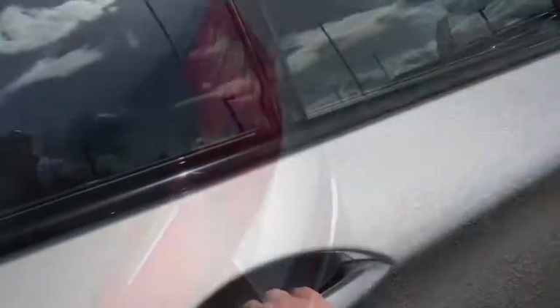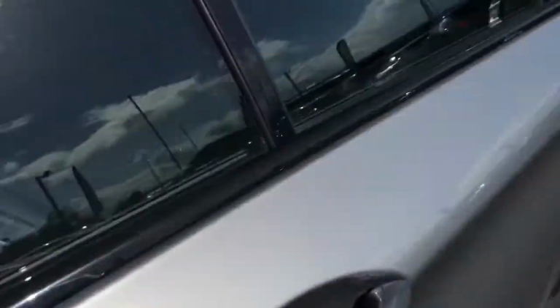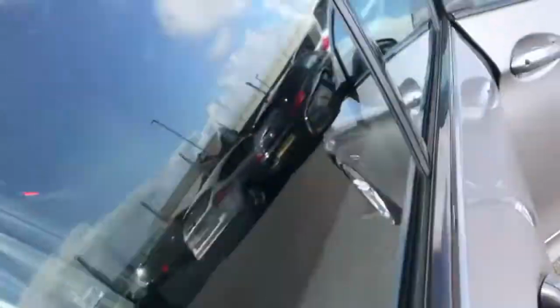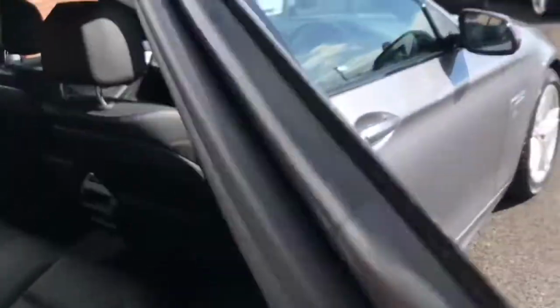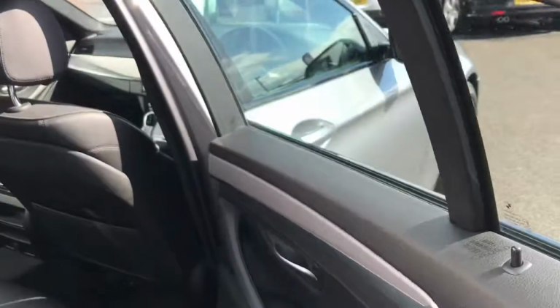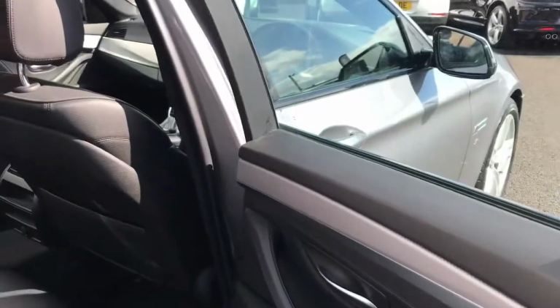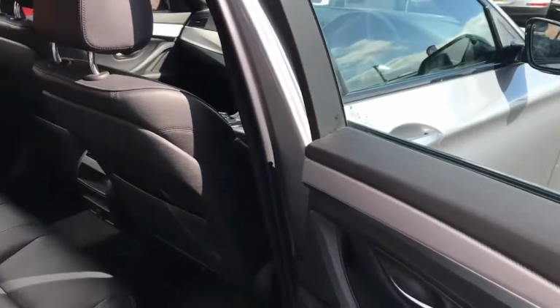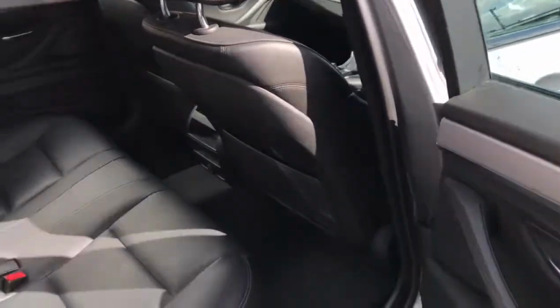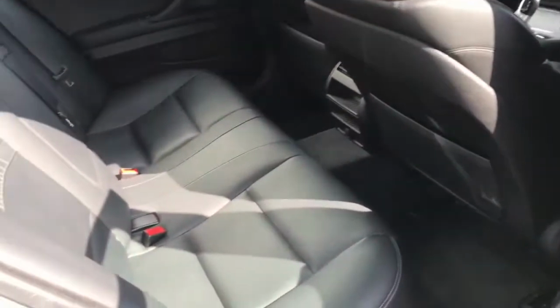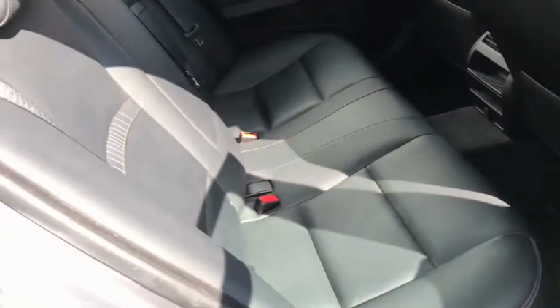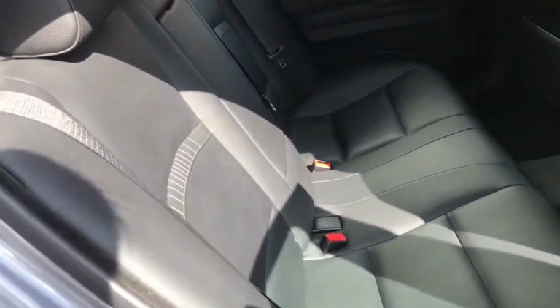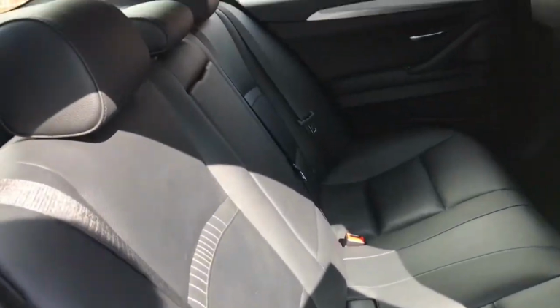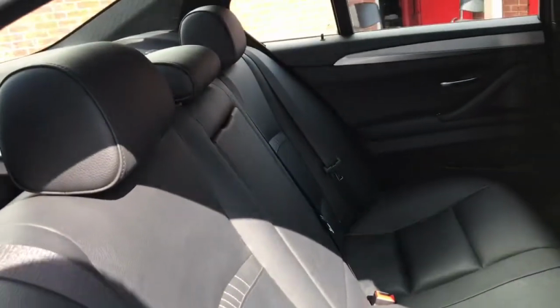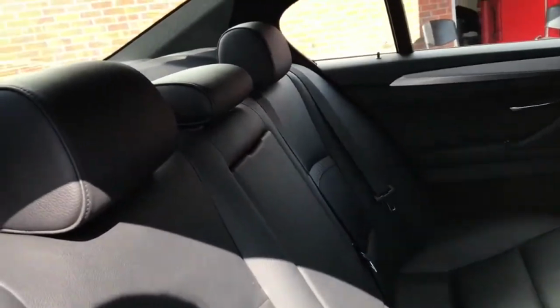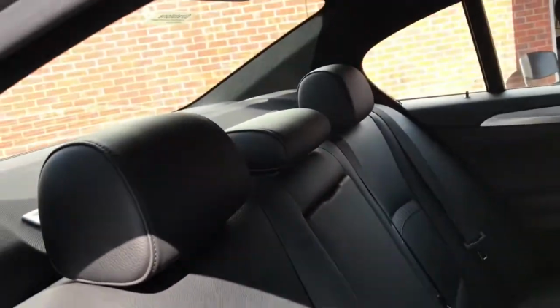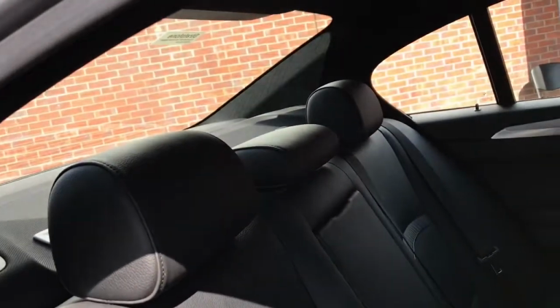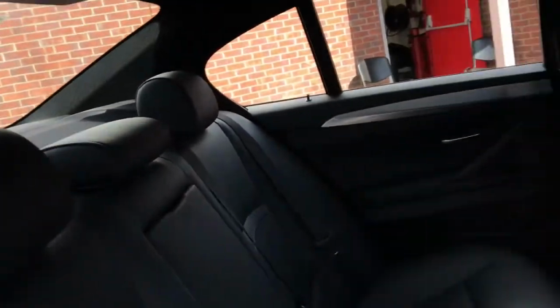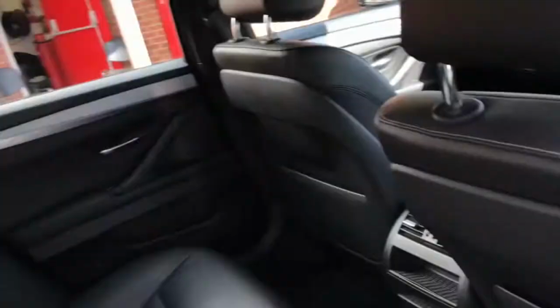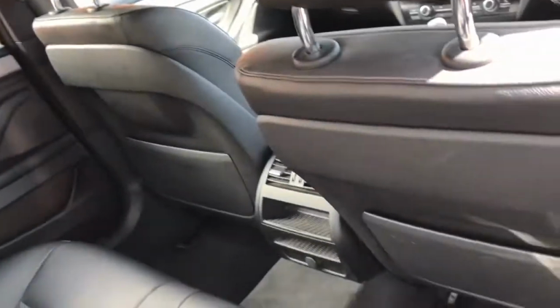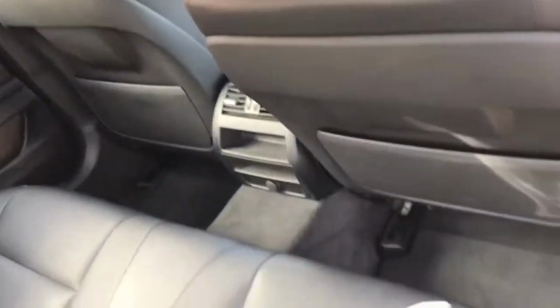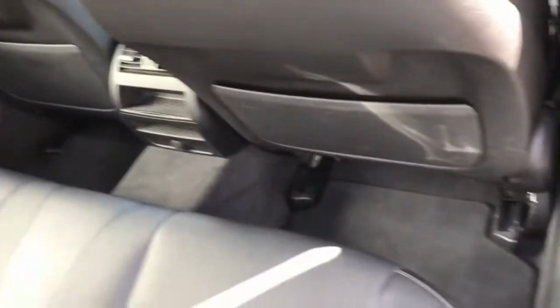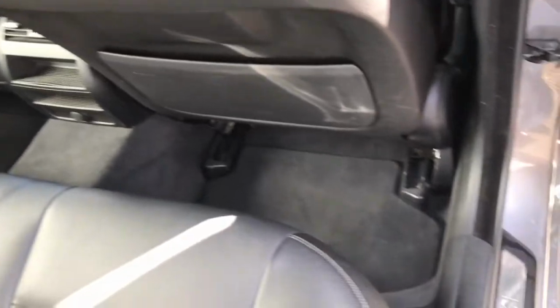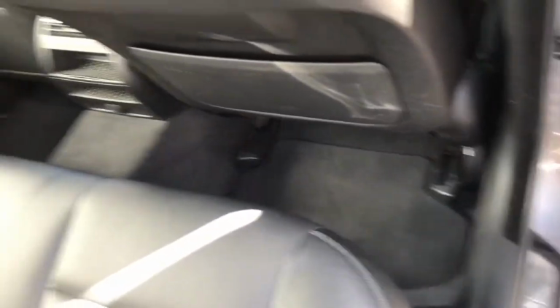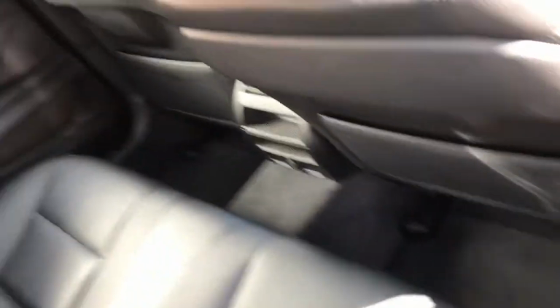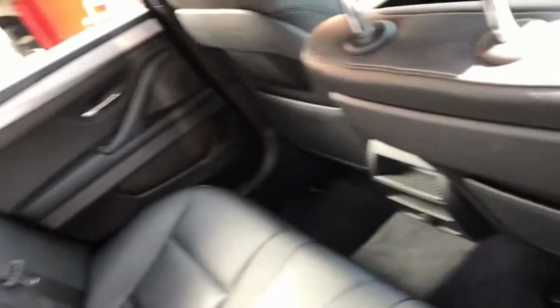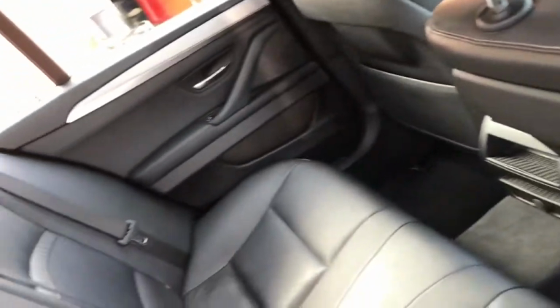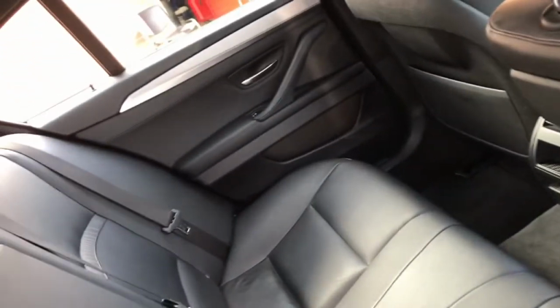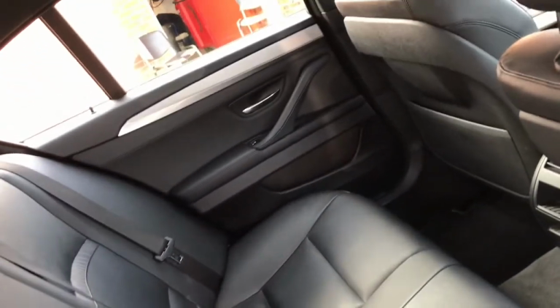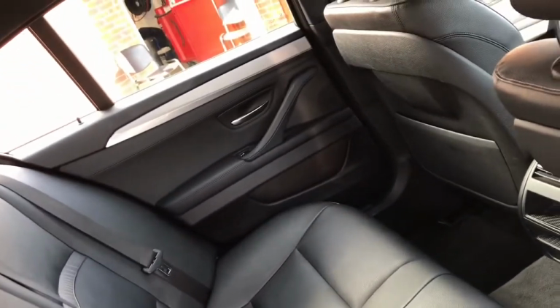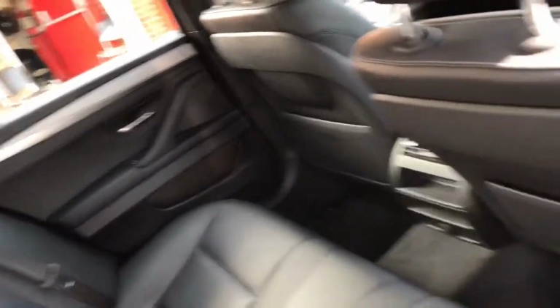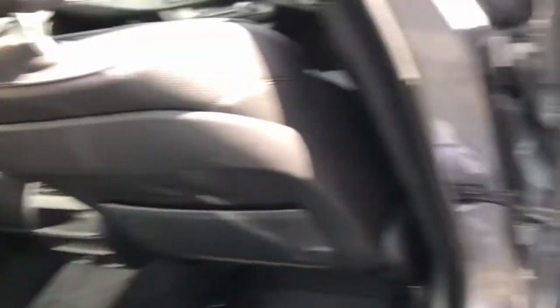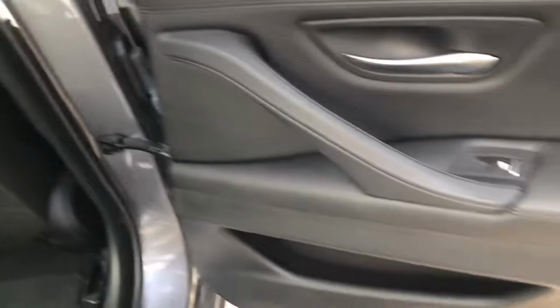Now to the back of the vehicle — room for 3 passengers, plenty of head room and leg space down here, with a storage compartment in each of the doors.